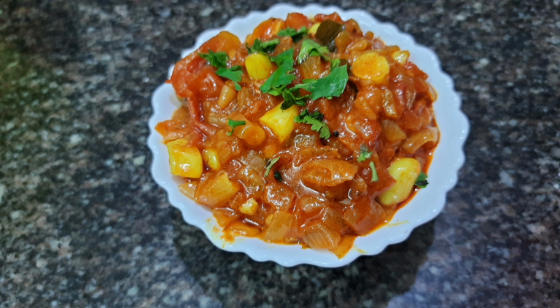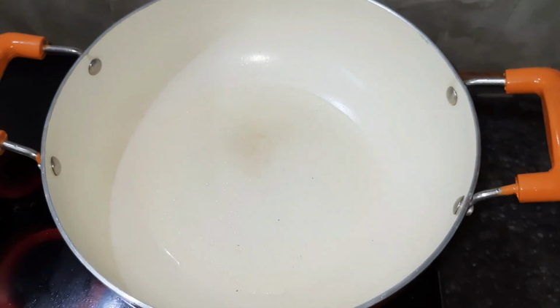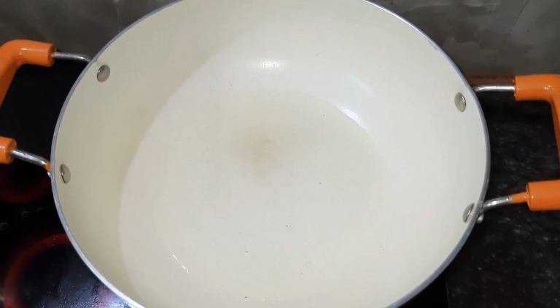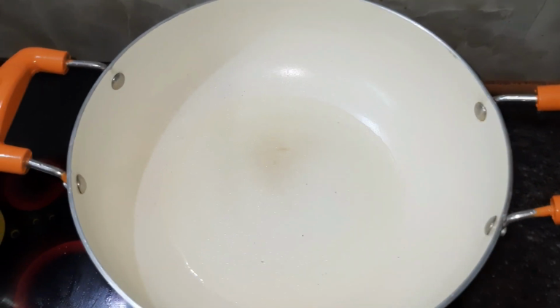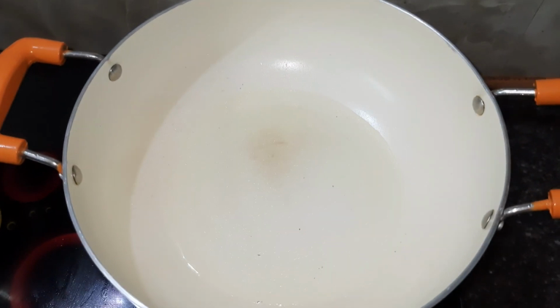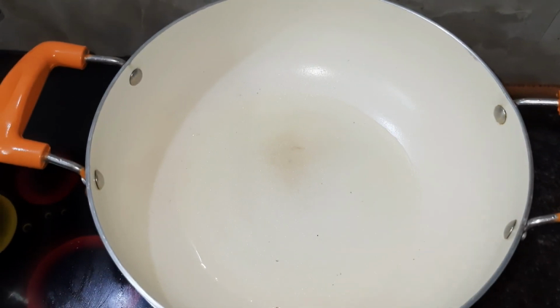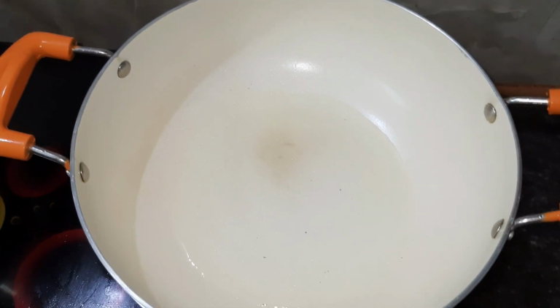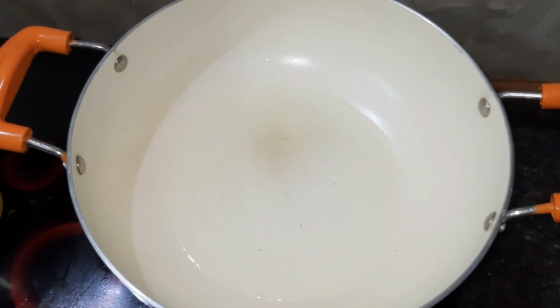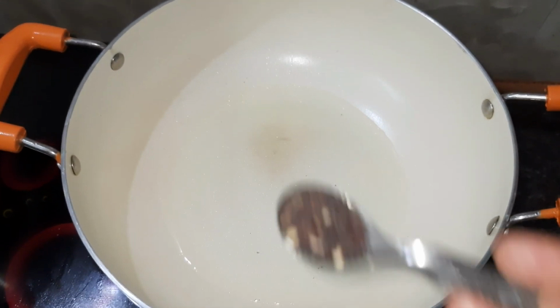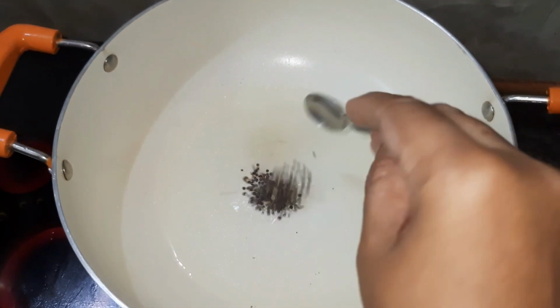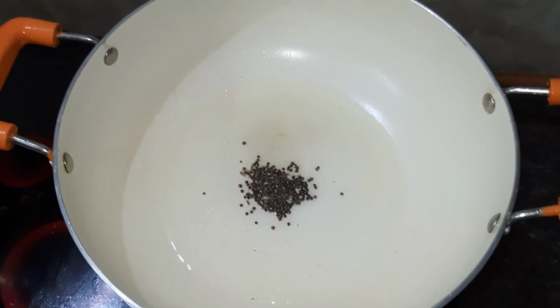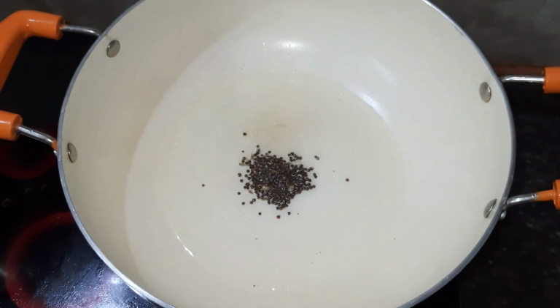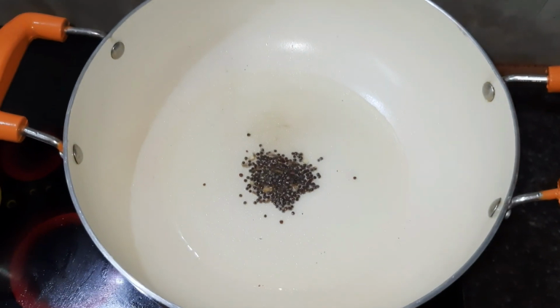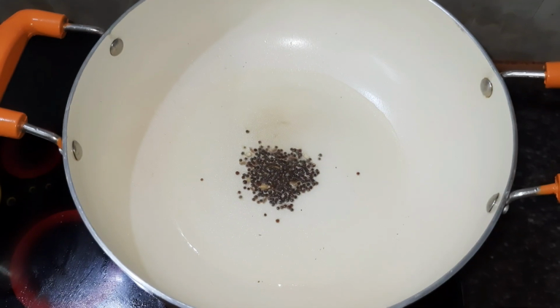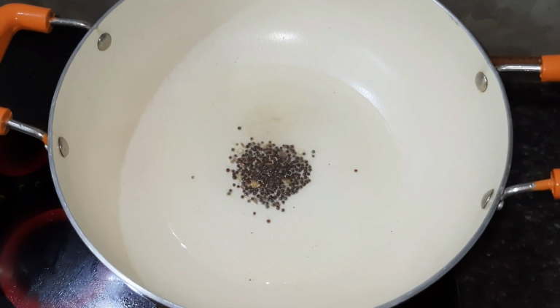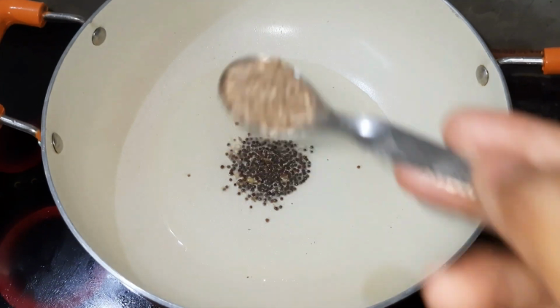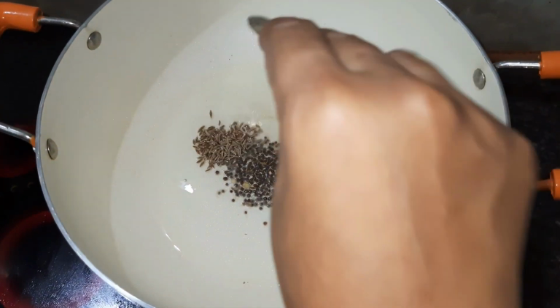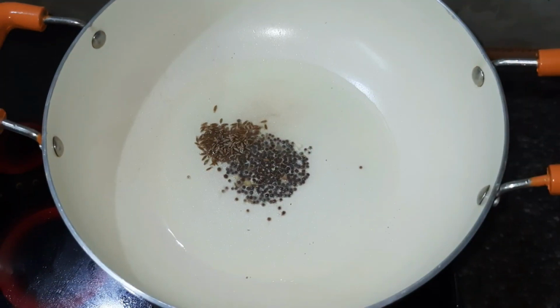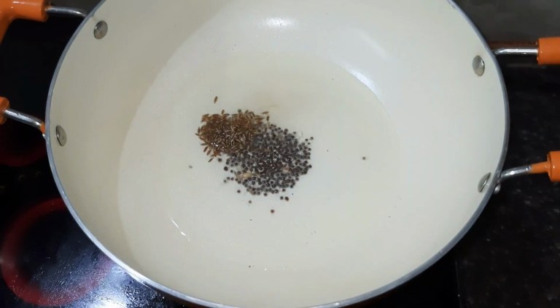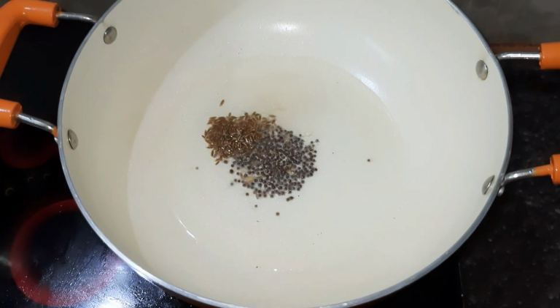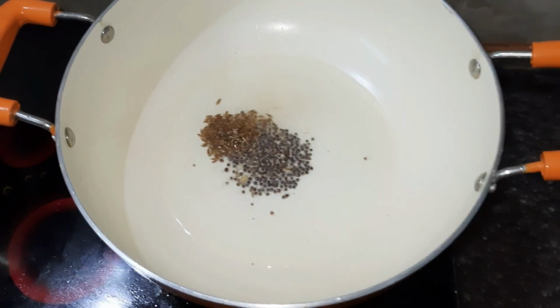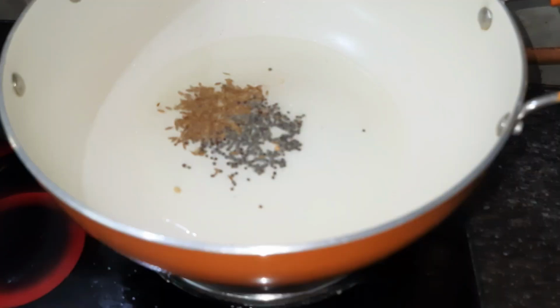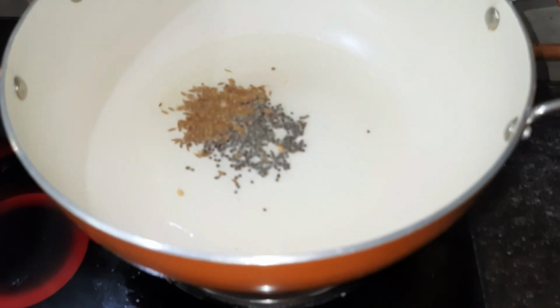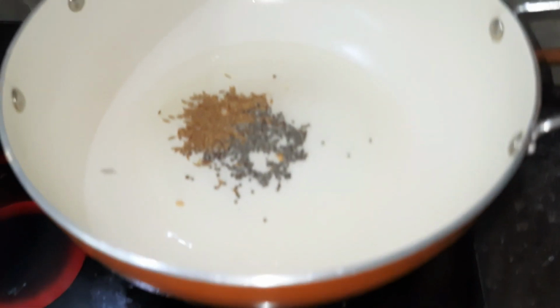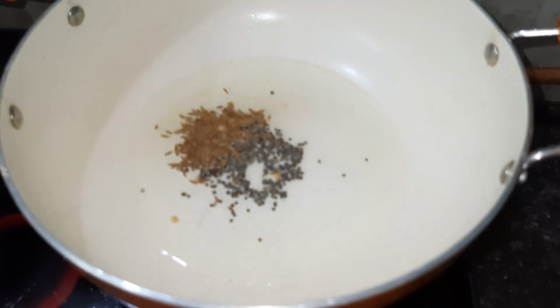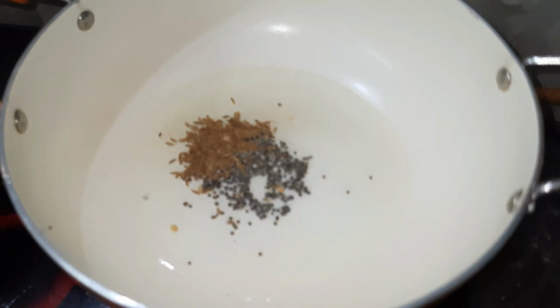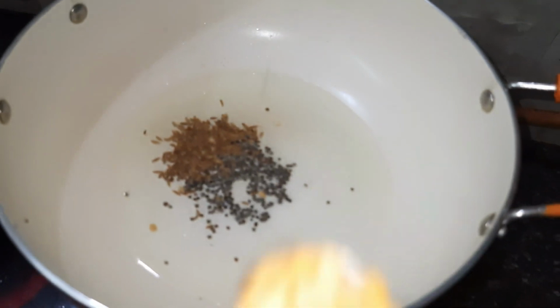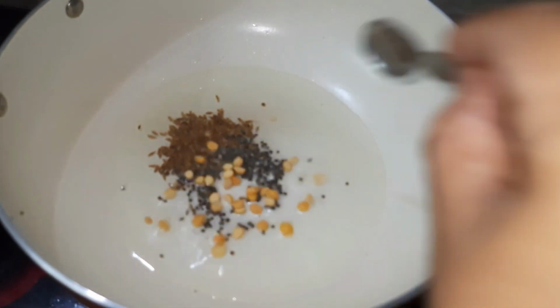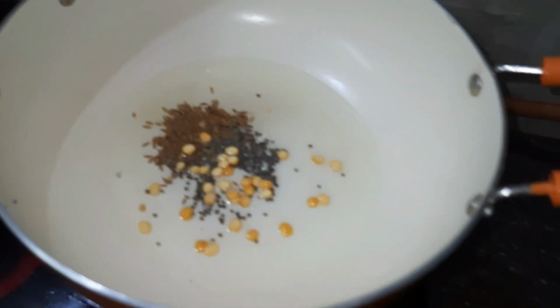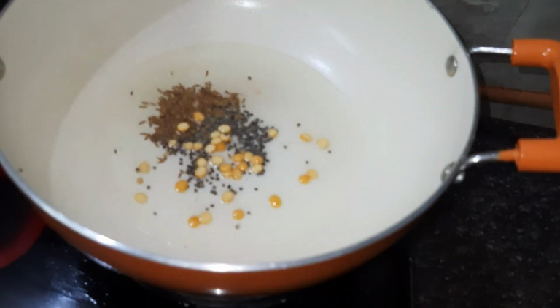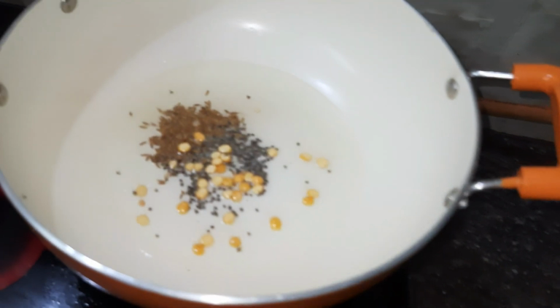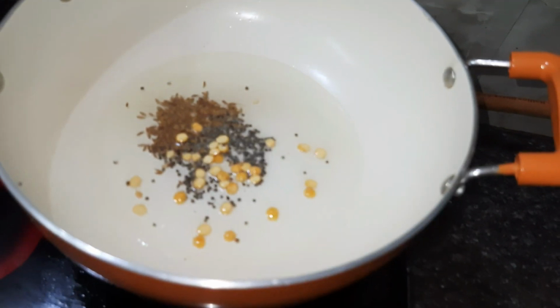I will try it in a pan. 1 spoon of oil, 1 spoon of jilkar, 1 spoon of sun pop. I will fry it.